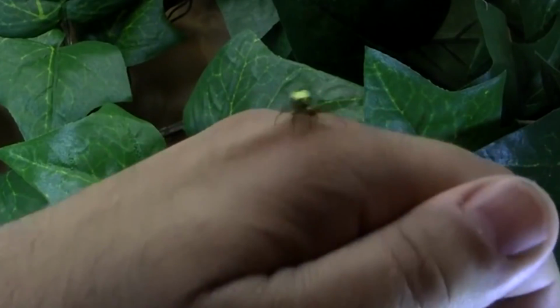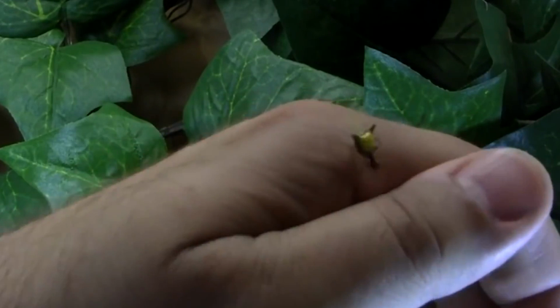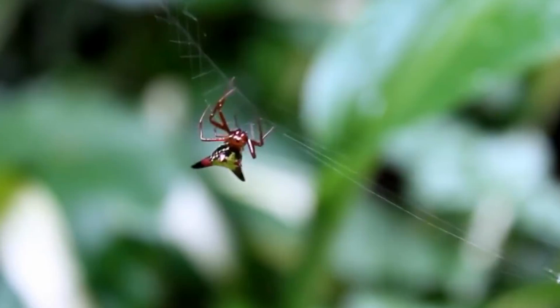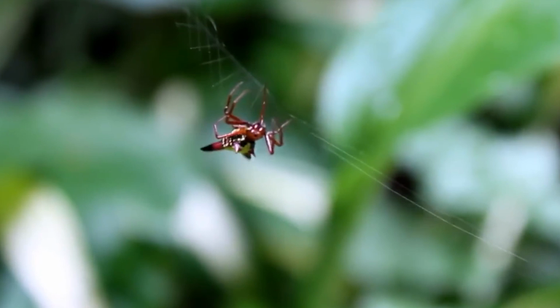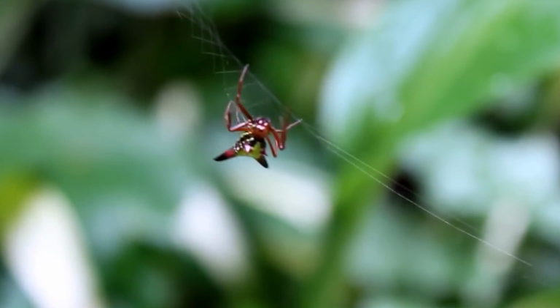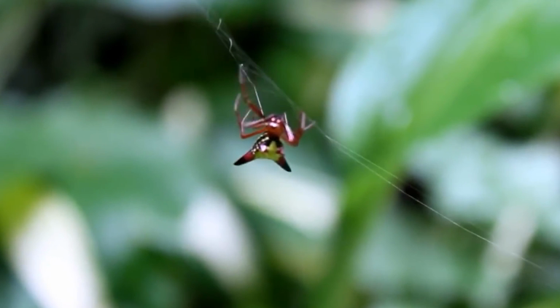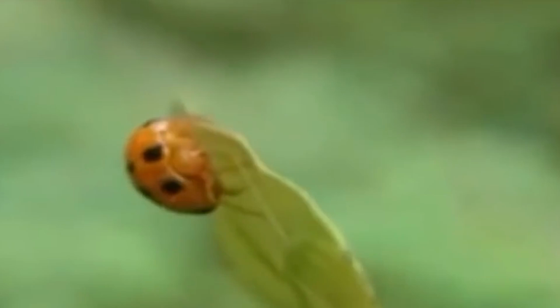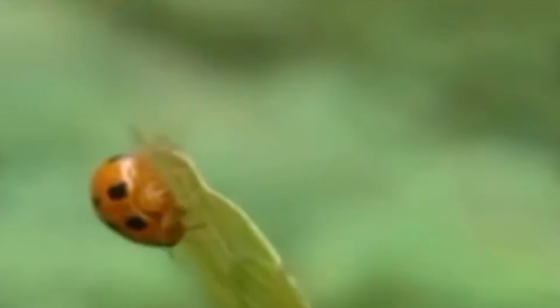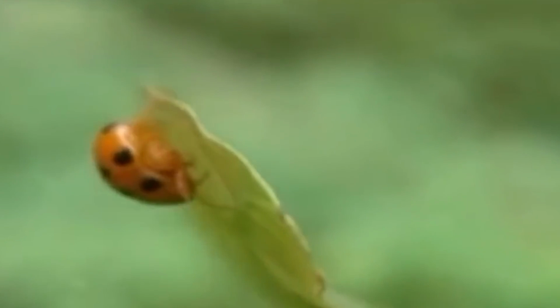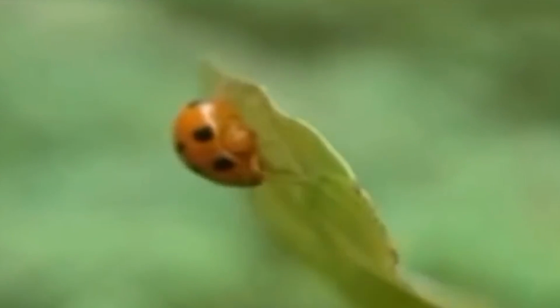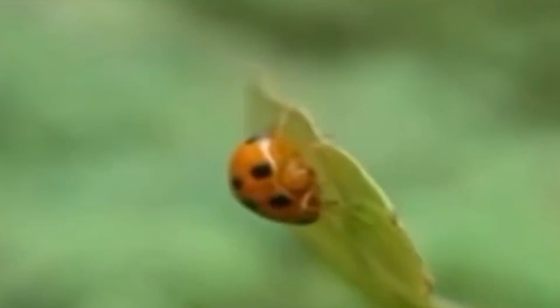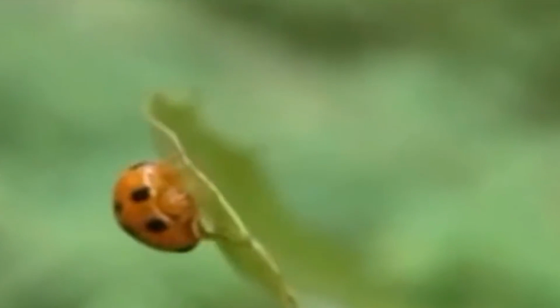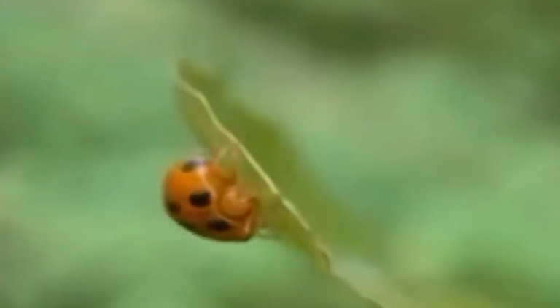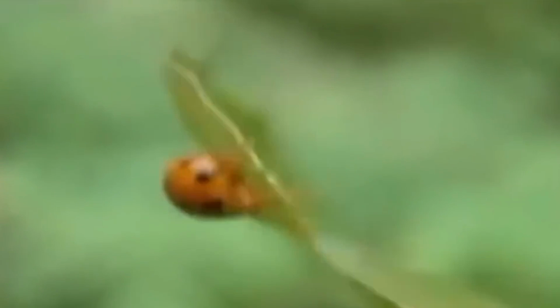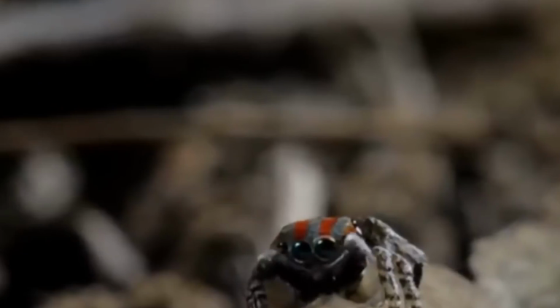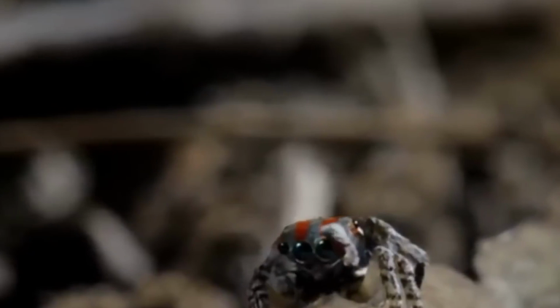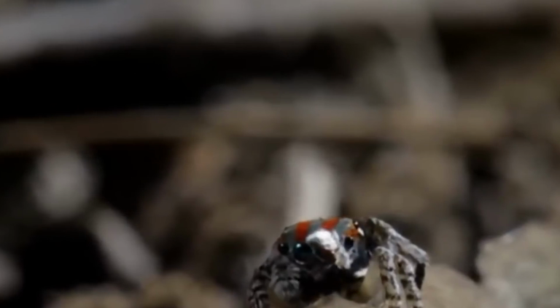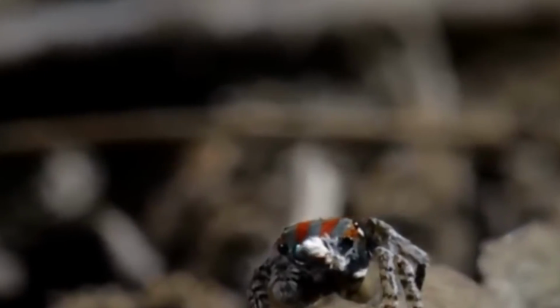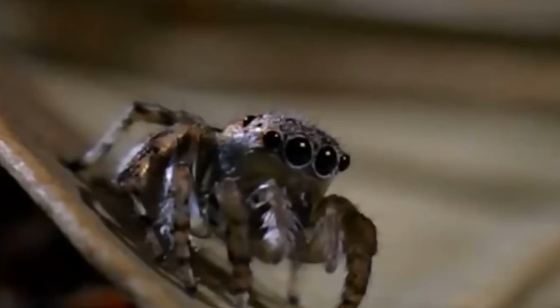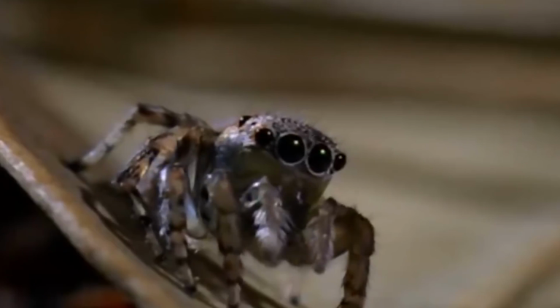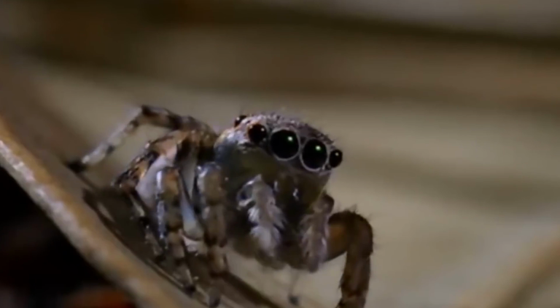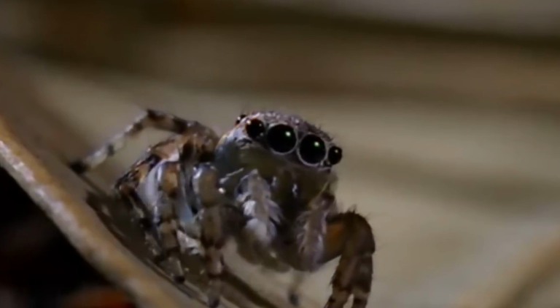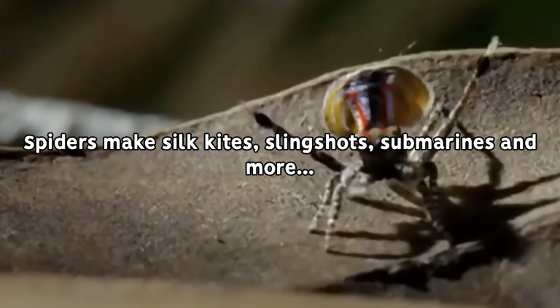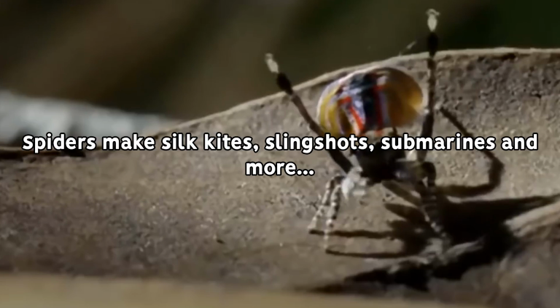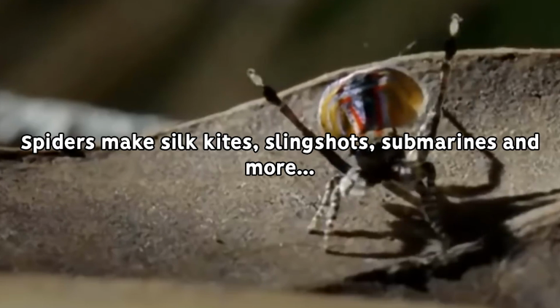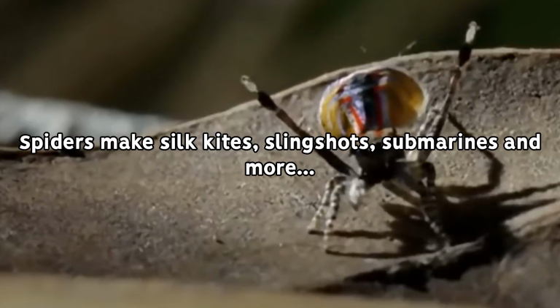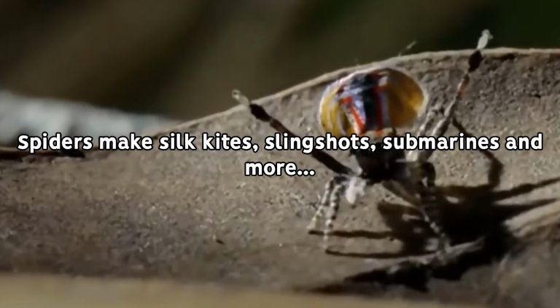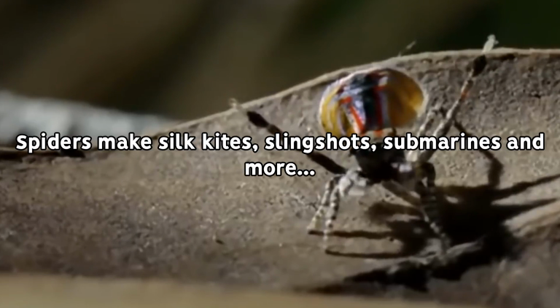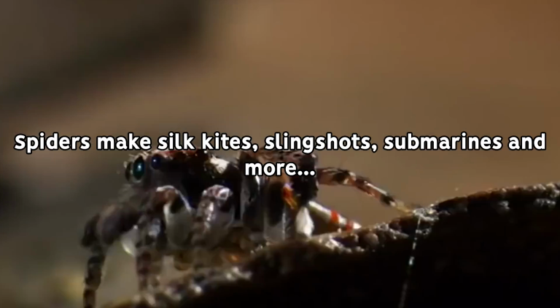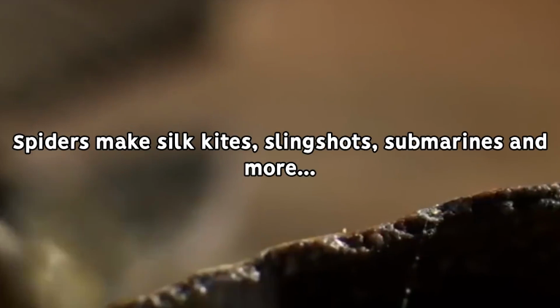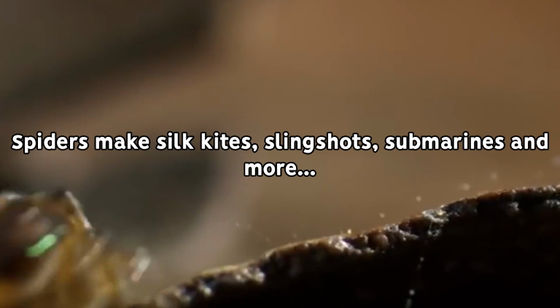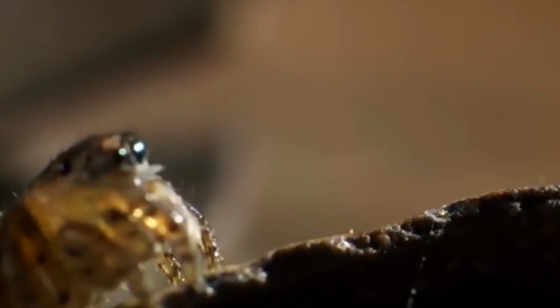It's worth noting that different spiders have evolved over time to be able to produce different types of silk, that all vary in their strength, elasticity, and stickiness, that are suited for different tasks.